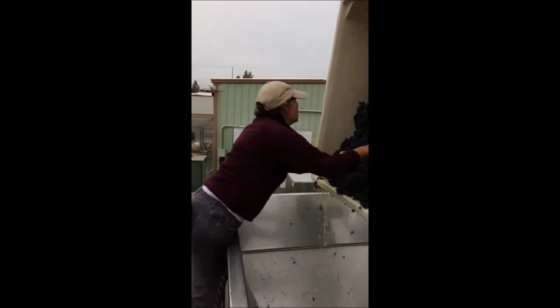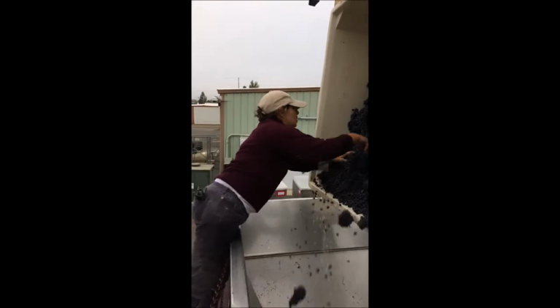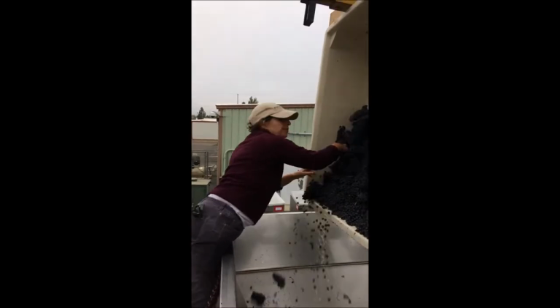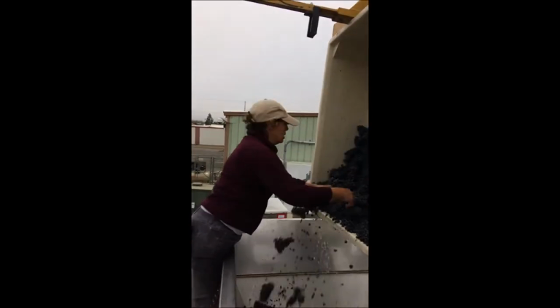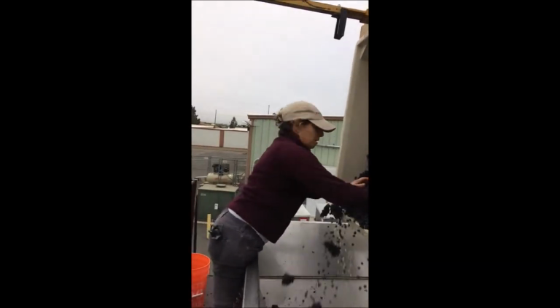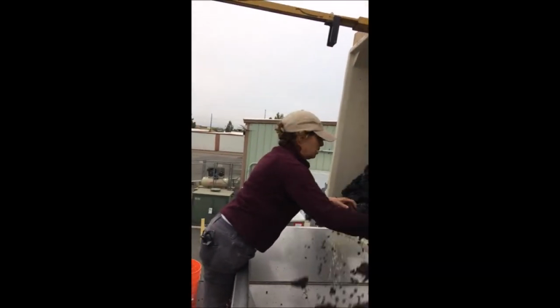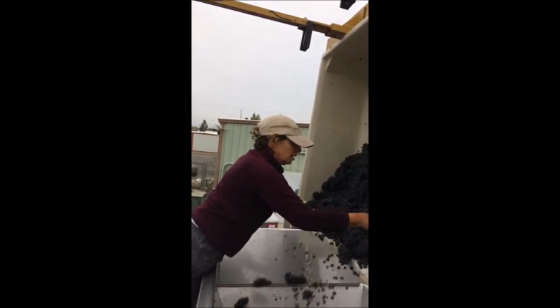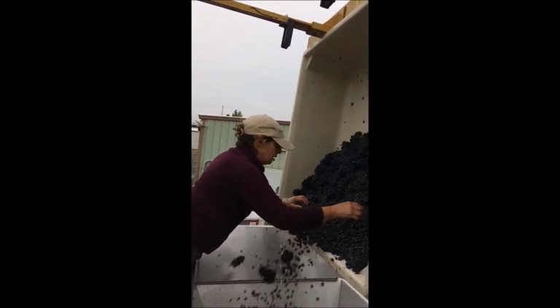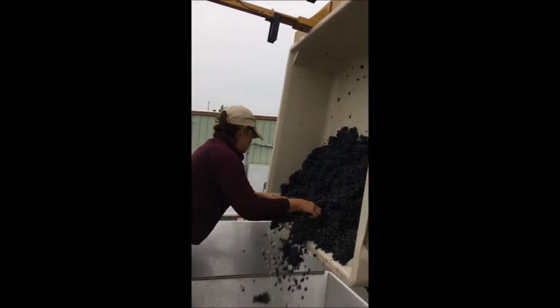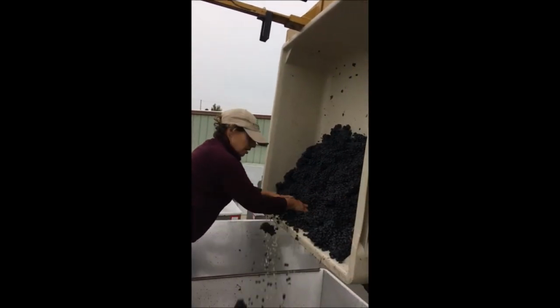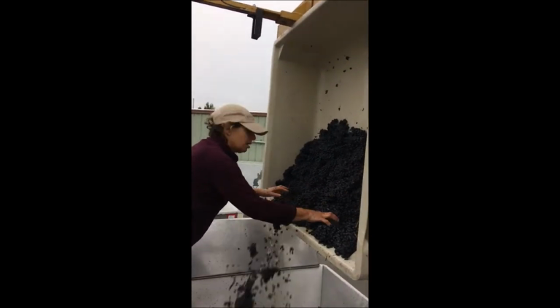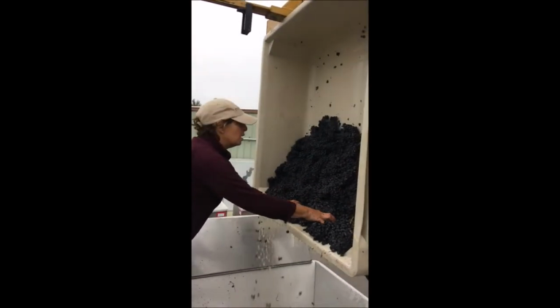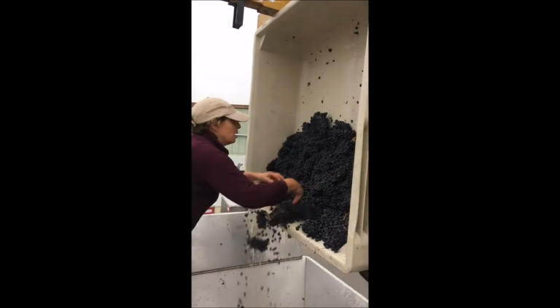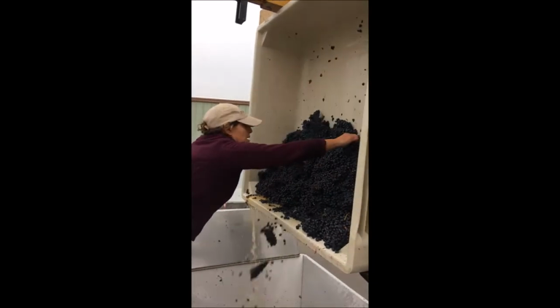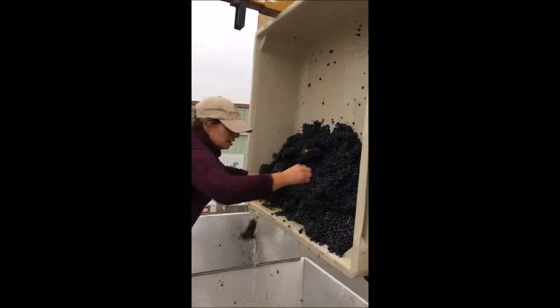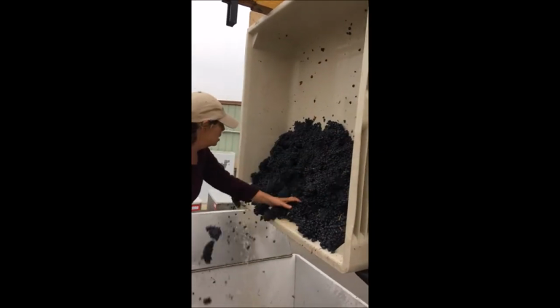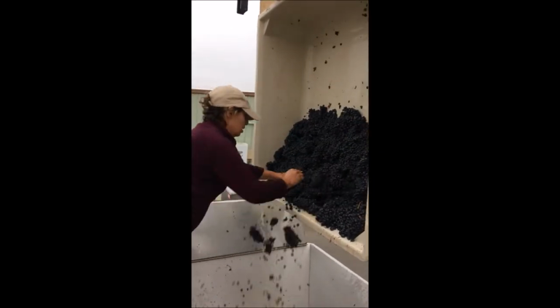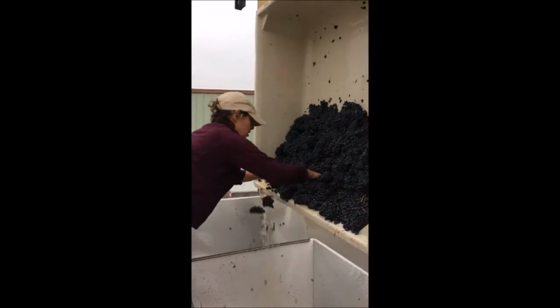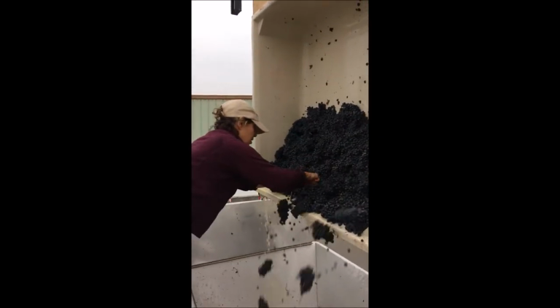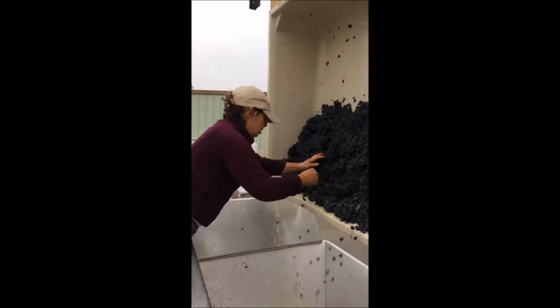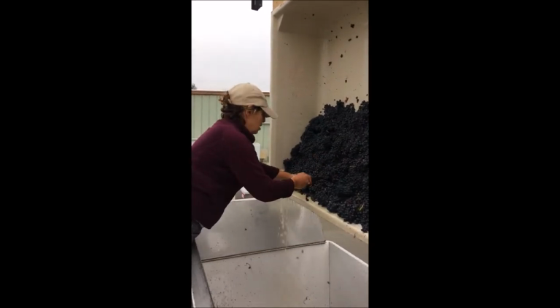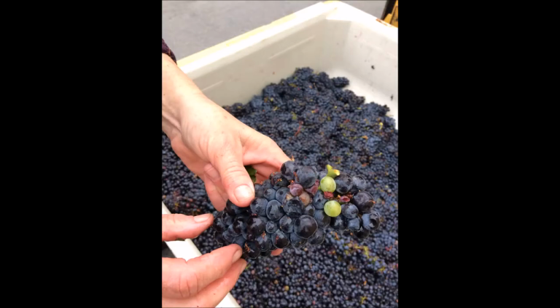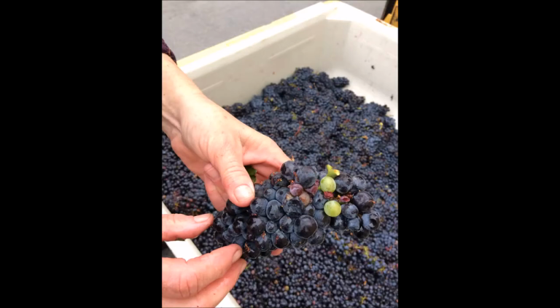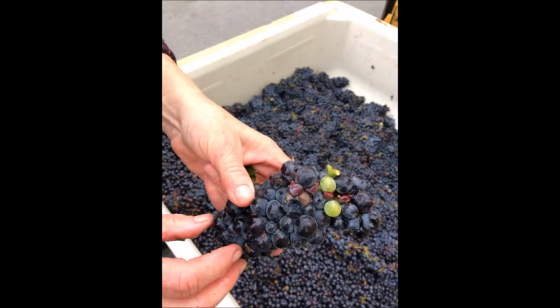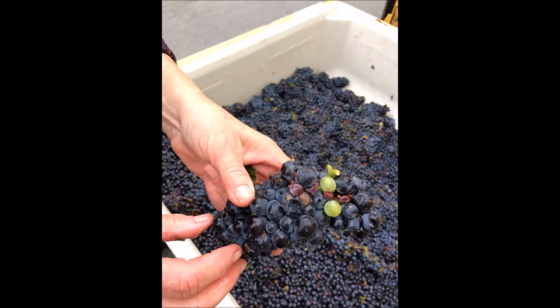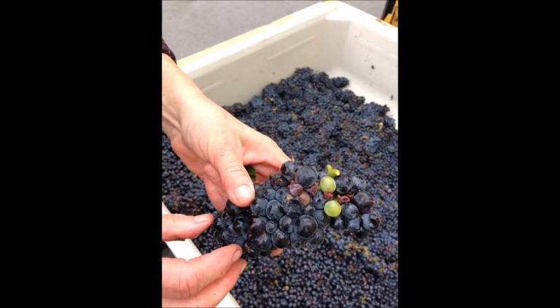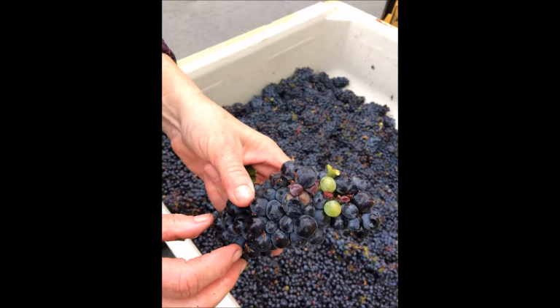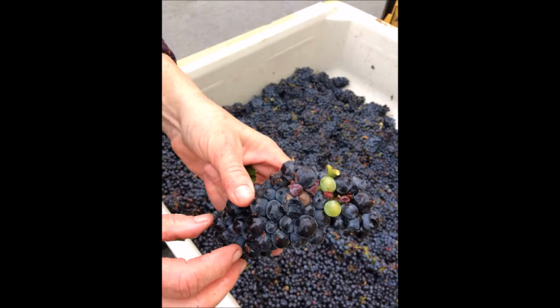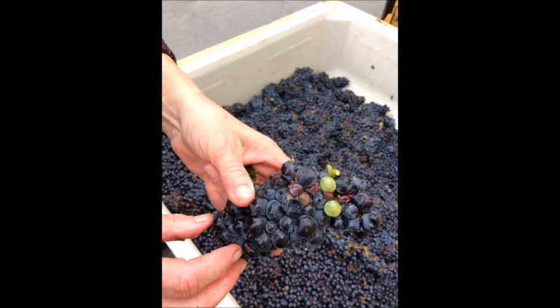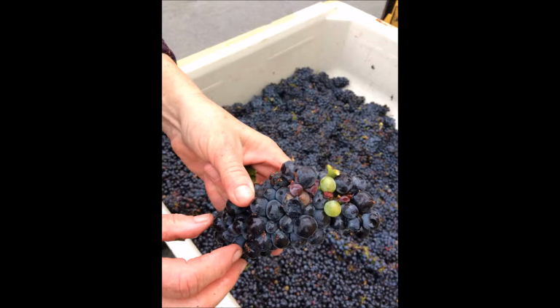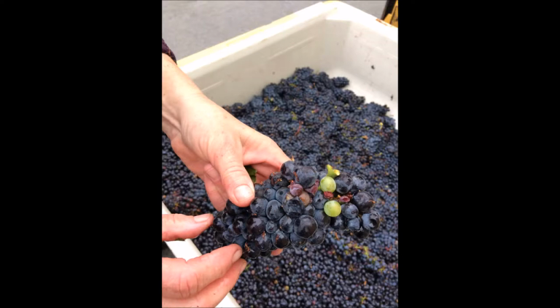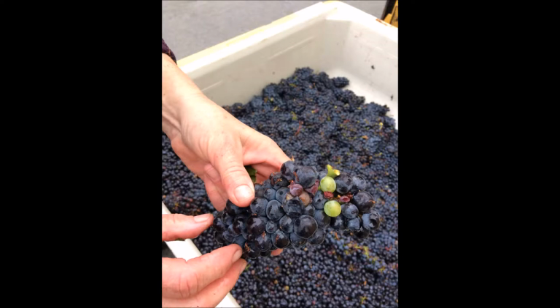Rejection reasons include underripe, overripe, a little bit of botrytis, too many green berries — whatever the reason. Green leaves and brown leaves are also being pulled out. Here are a couple of clusters that didn't meet our standards.